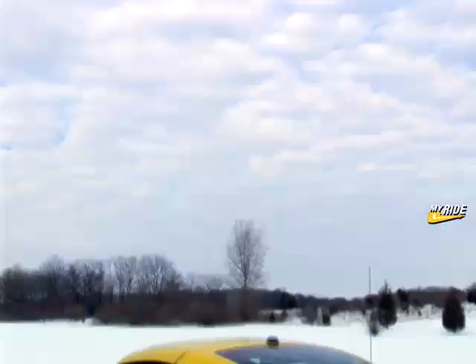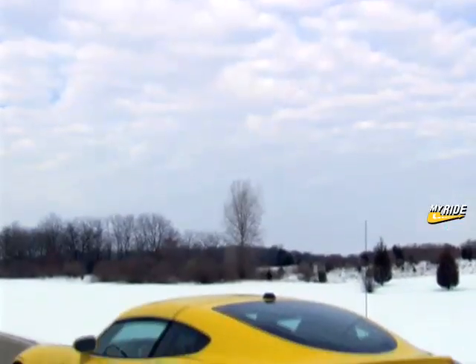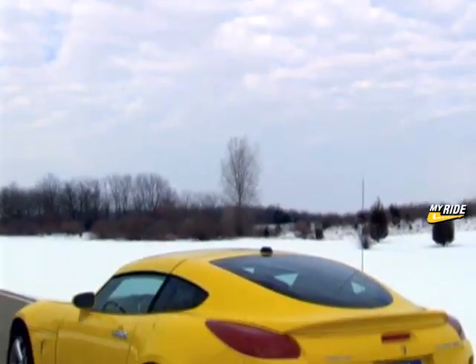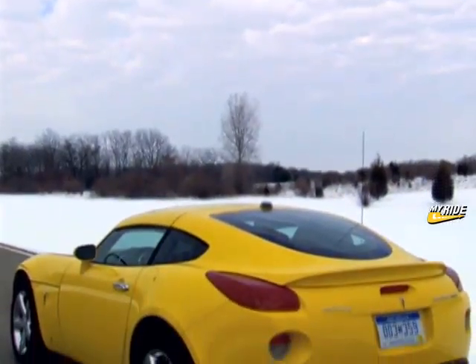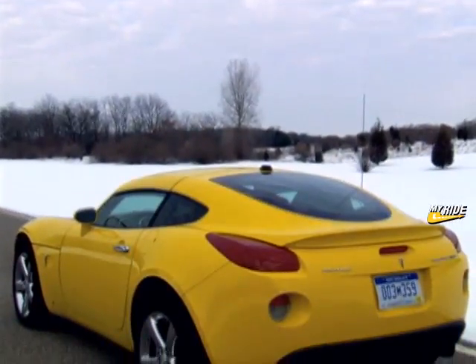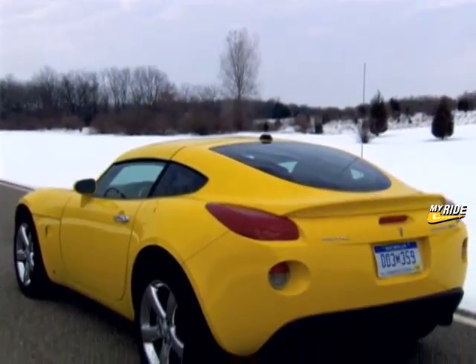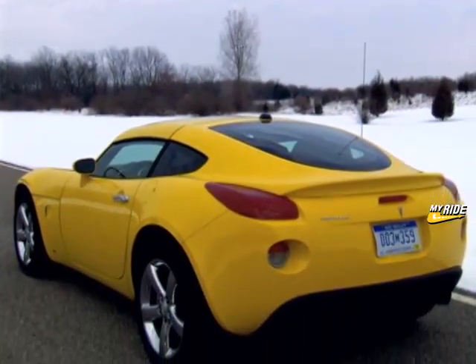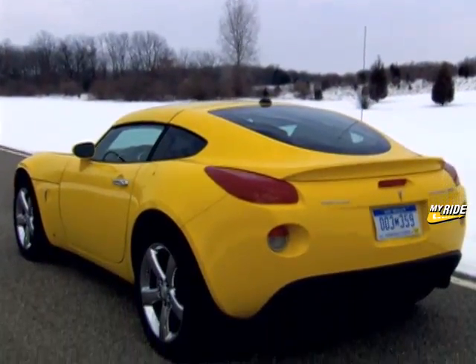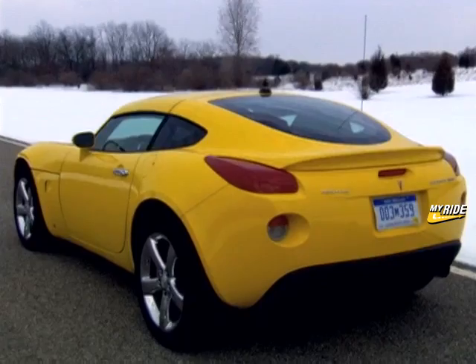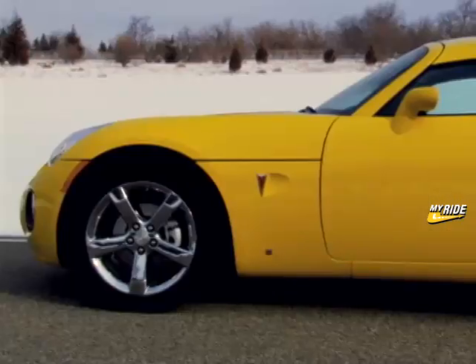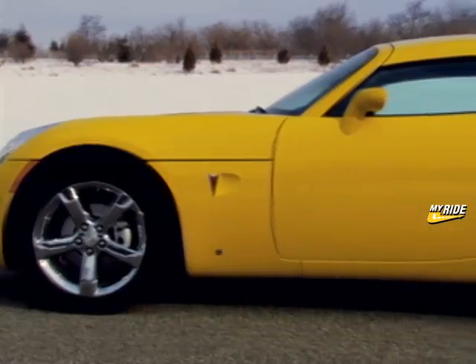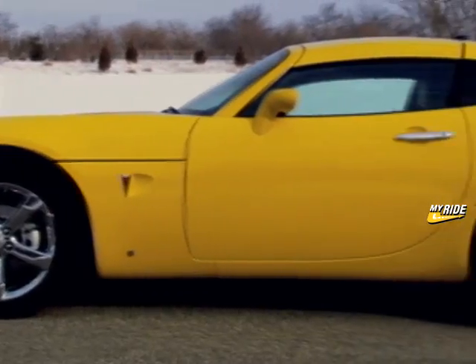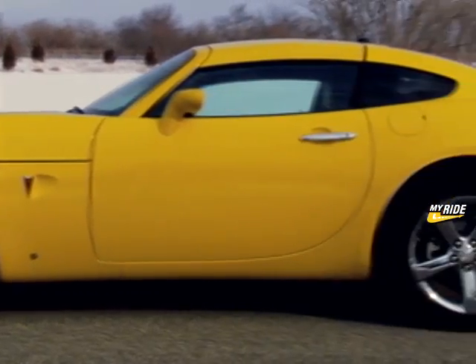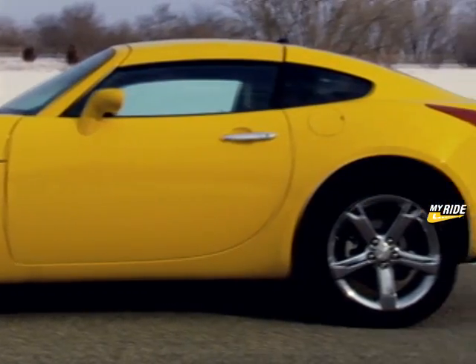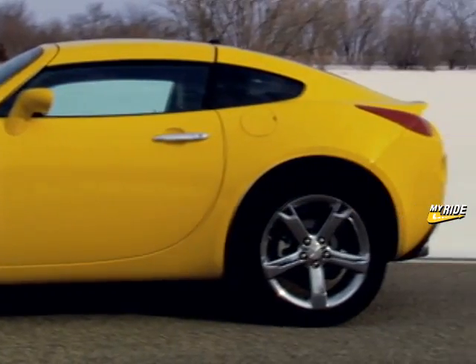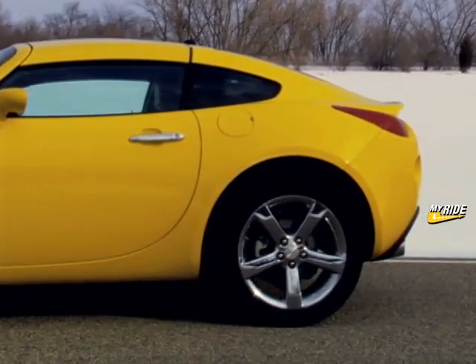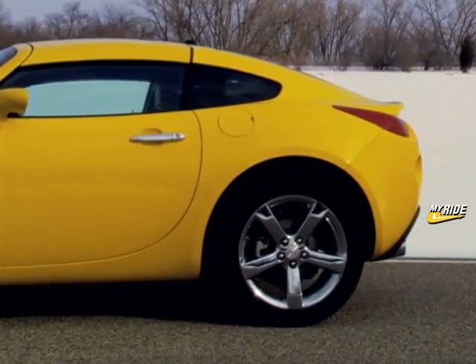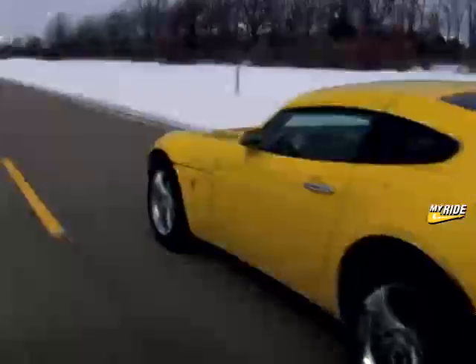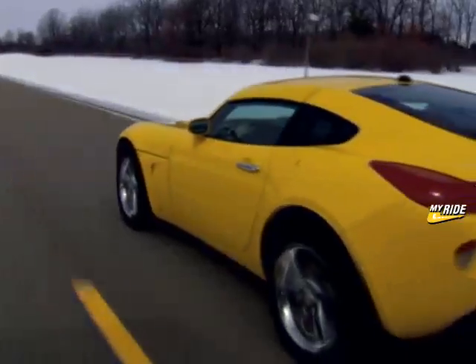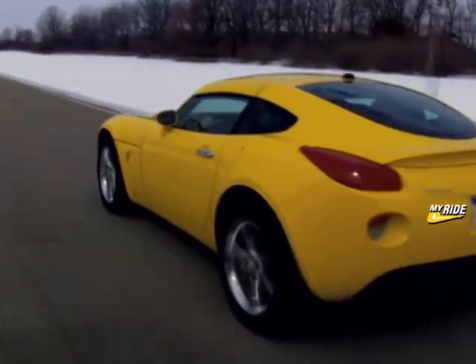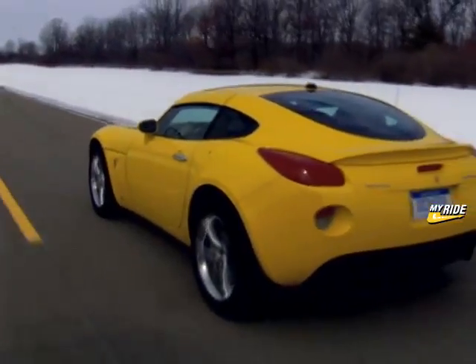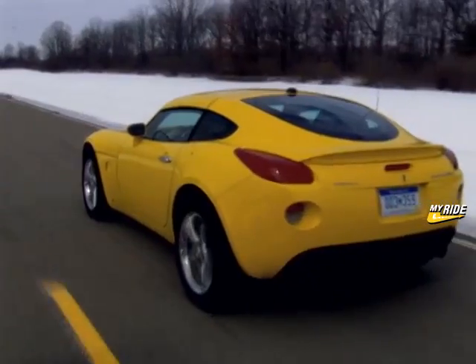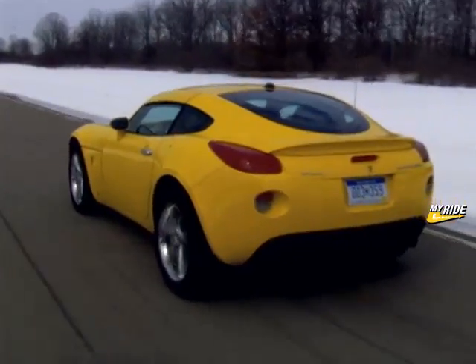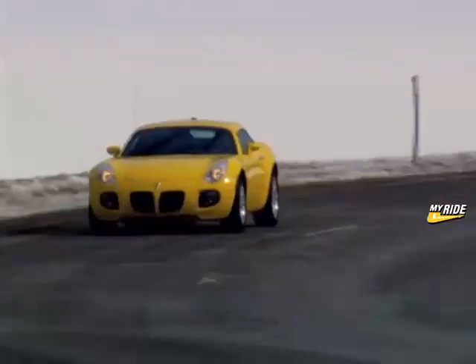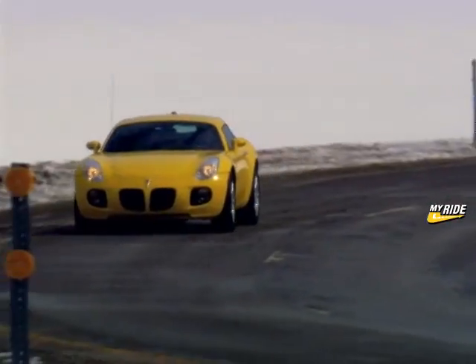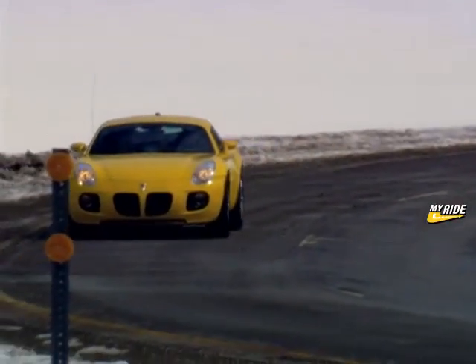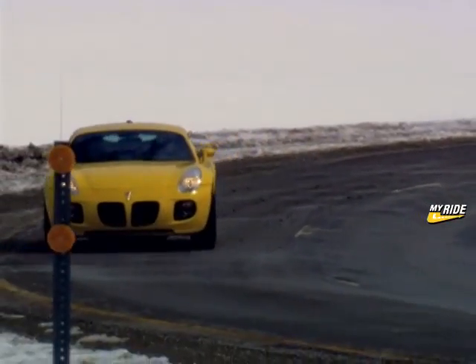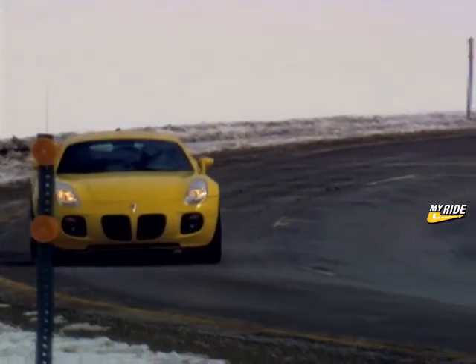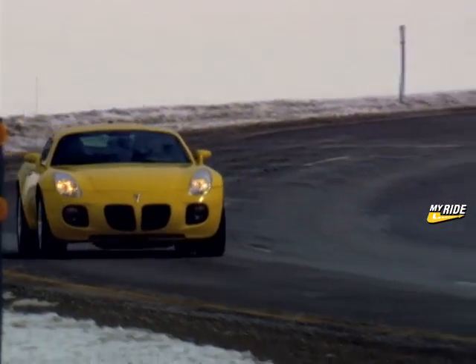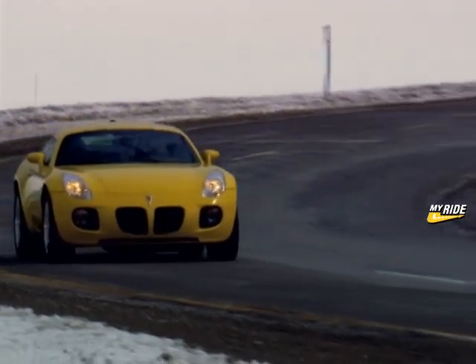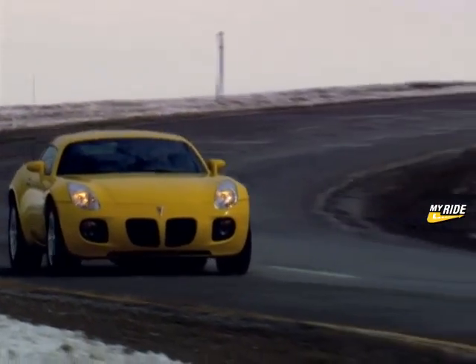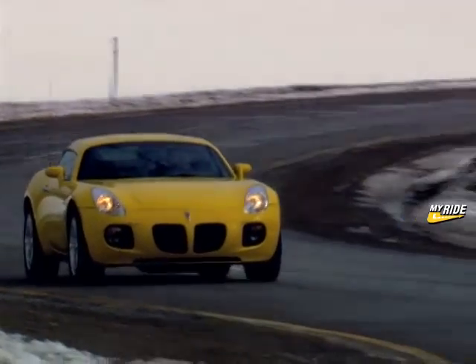Building on the existing car's framework, the Solstice Coupe's fast-back roofline spans from the front windscreen all the way to the tail of the car, turning slightly upward at the very end. The result is a new look that may turn heads just like the convertible does.